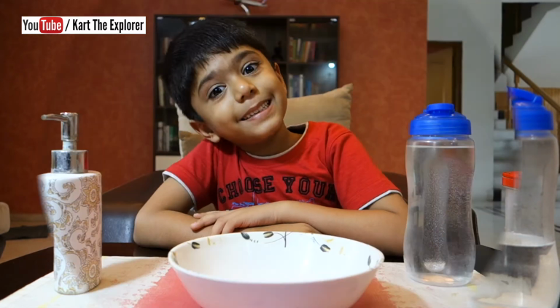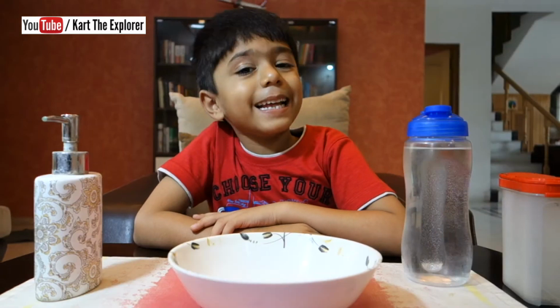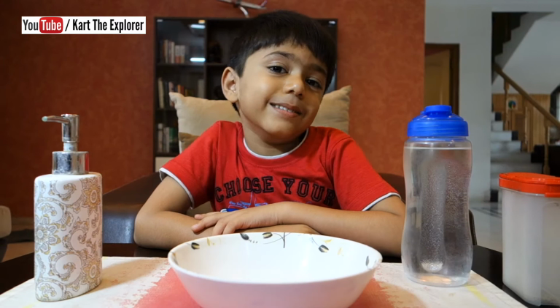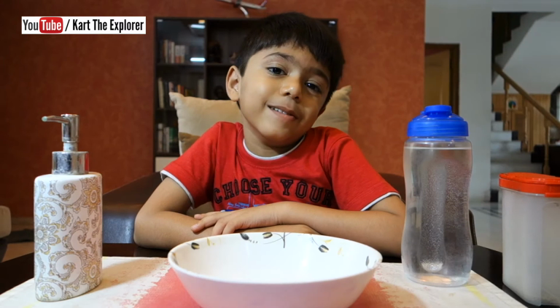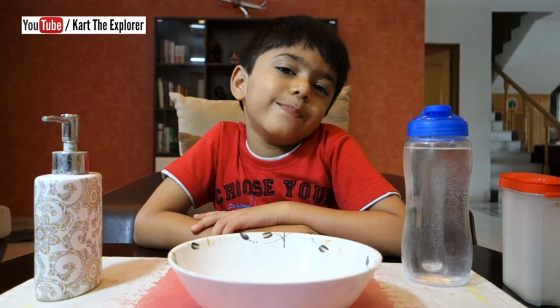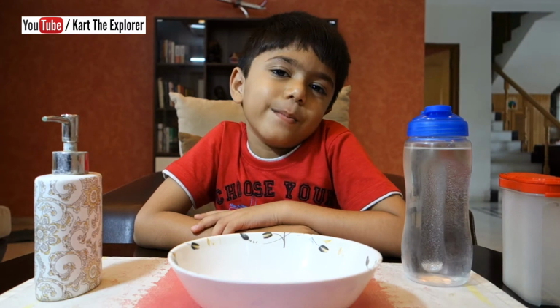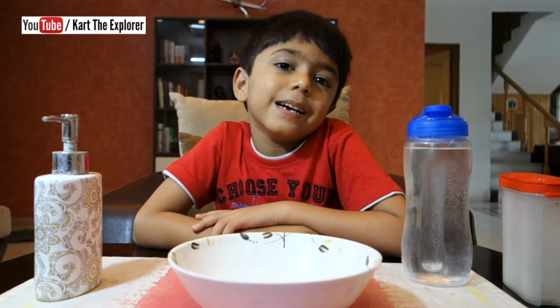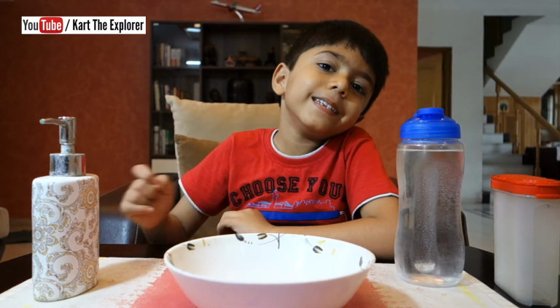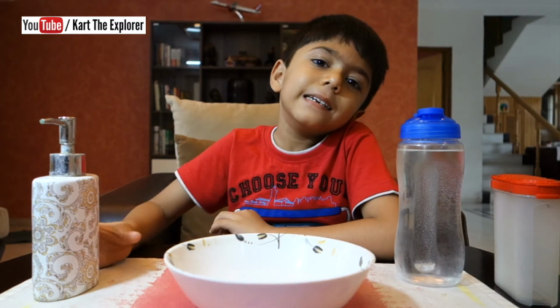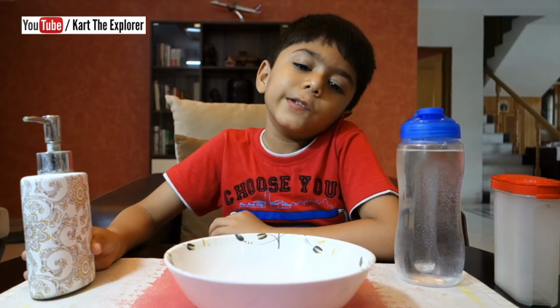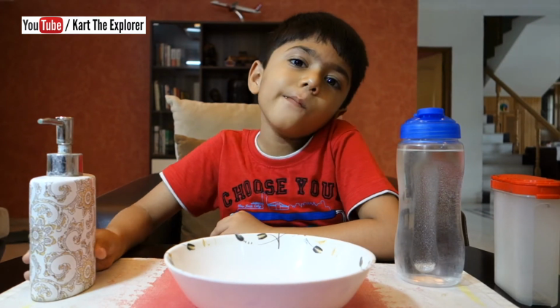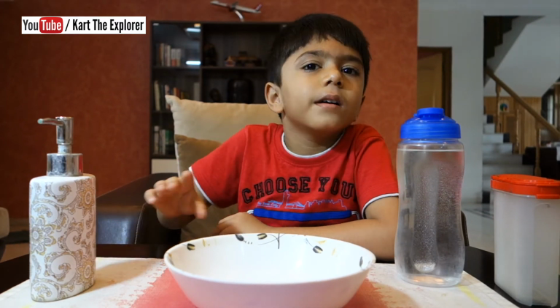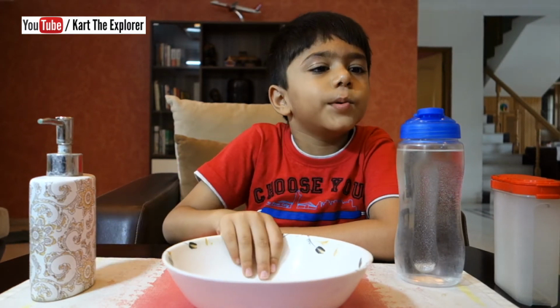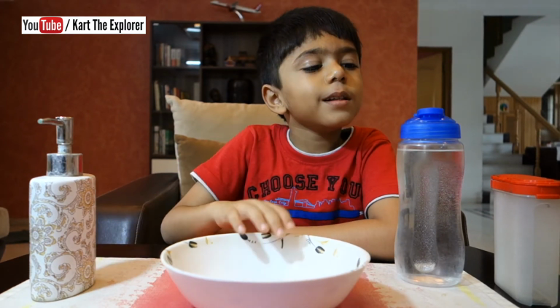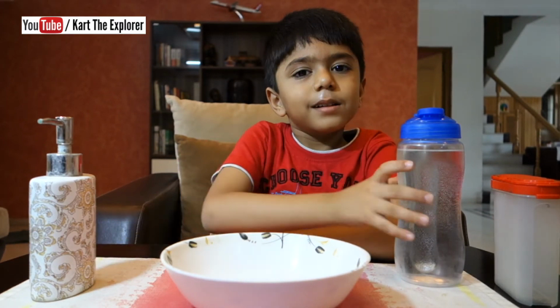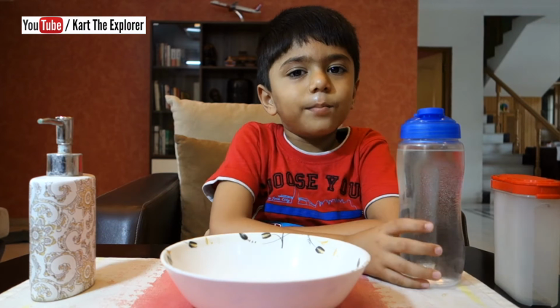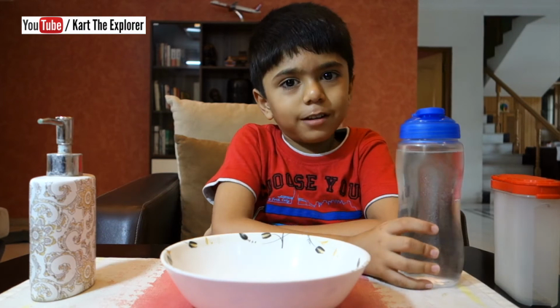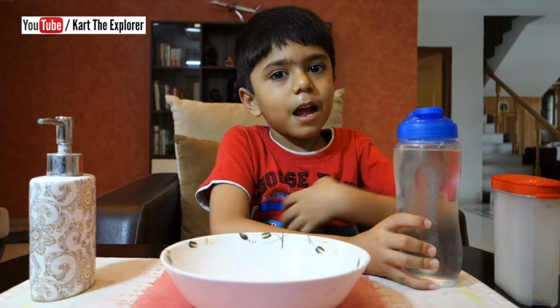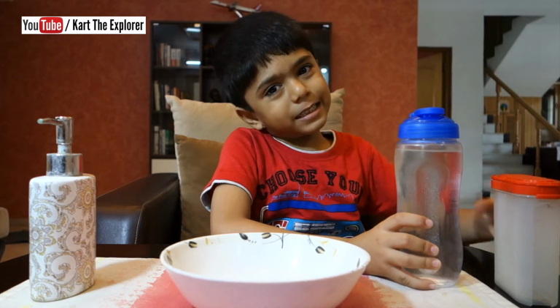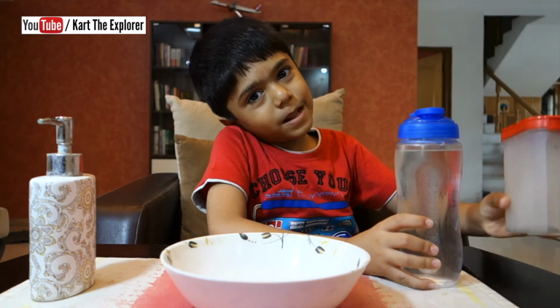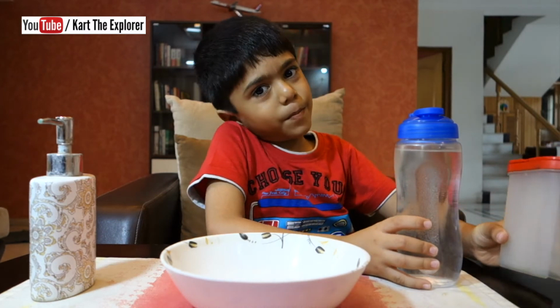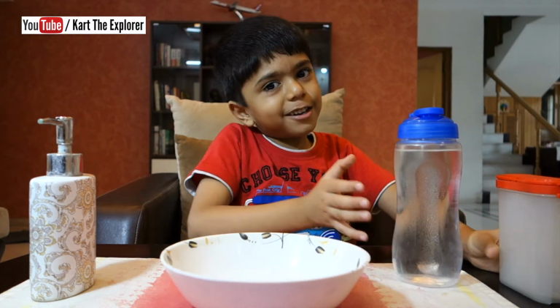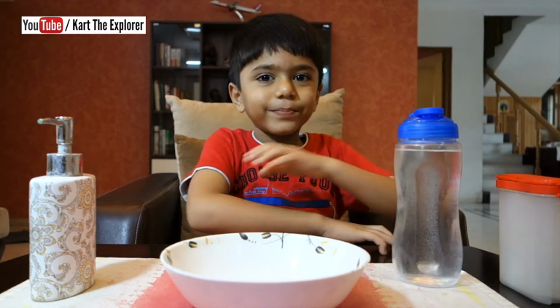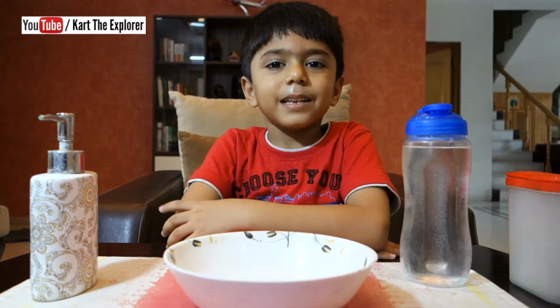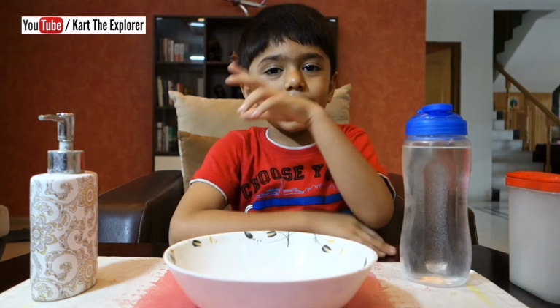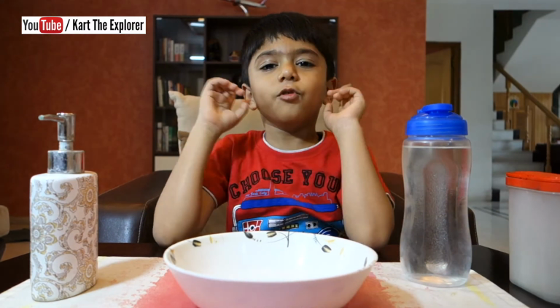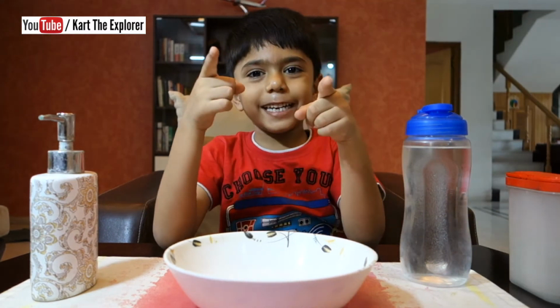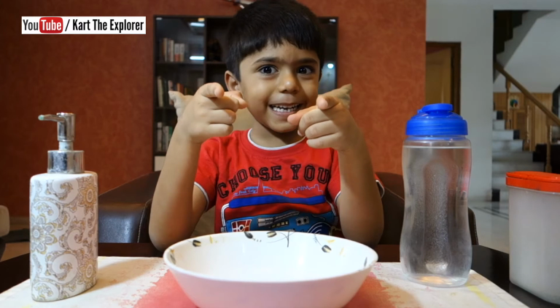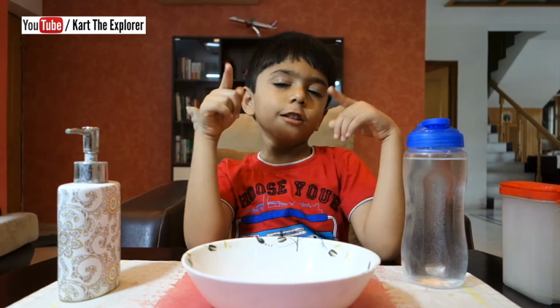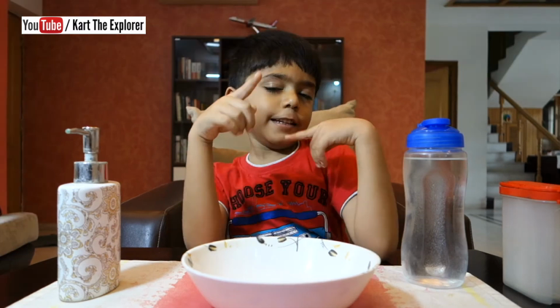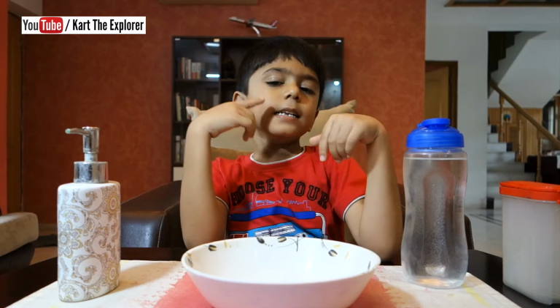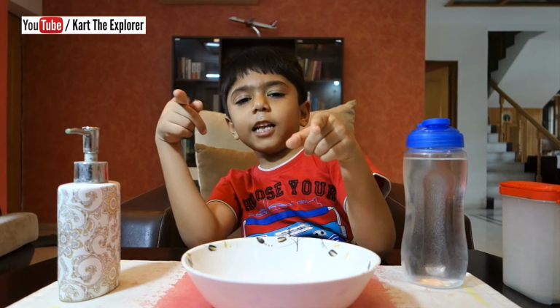Today let us do a cool experiment. We need soap, a bowl, a bottle and some black pepper. Are you ready? Let's start.